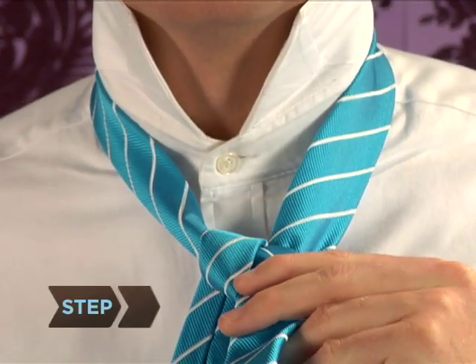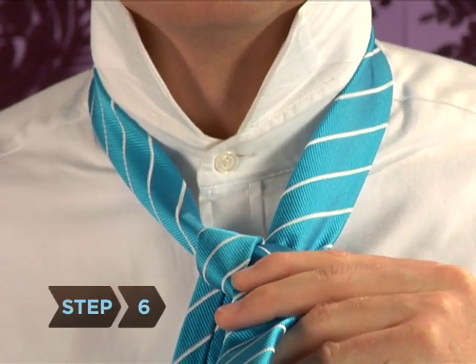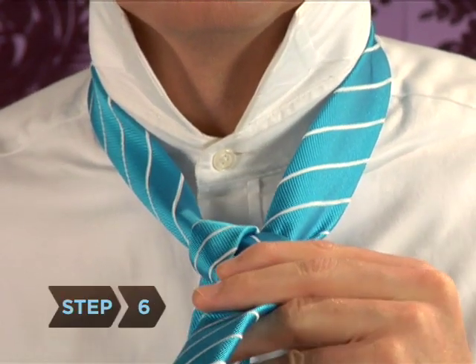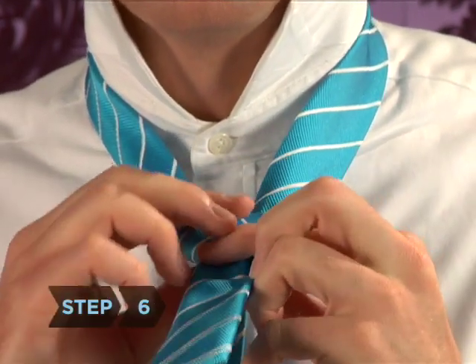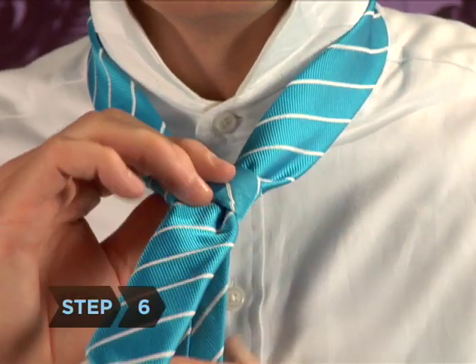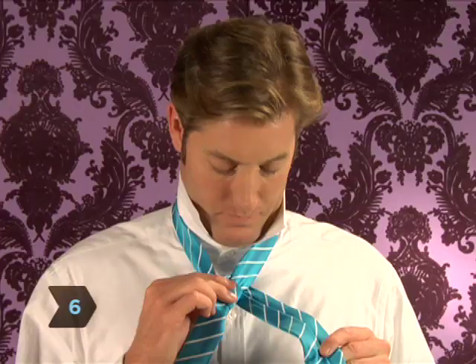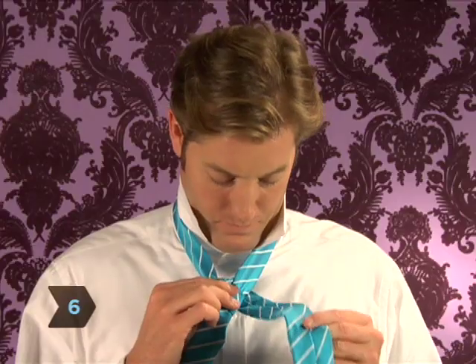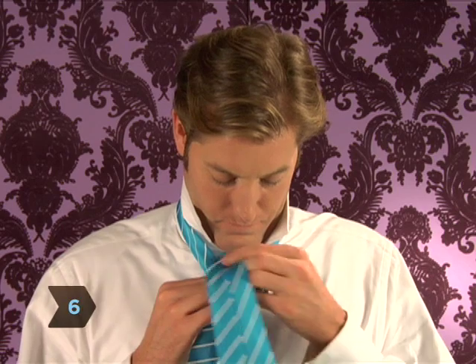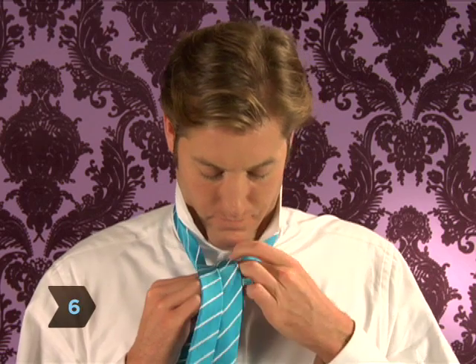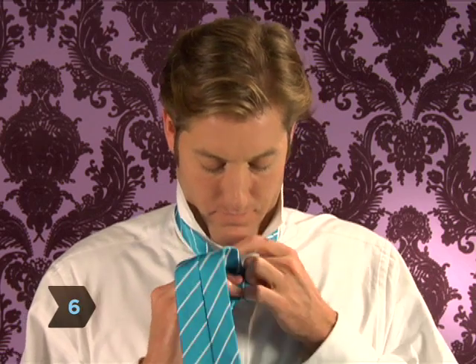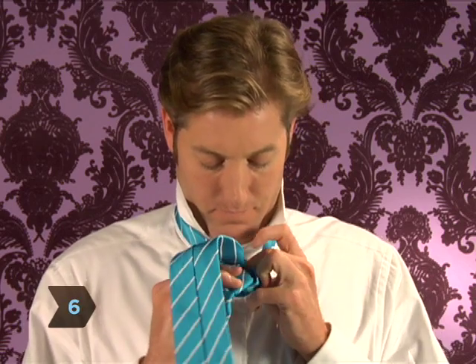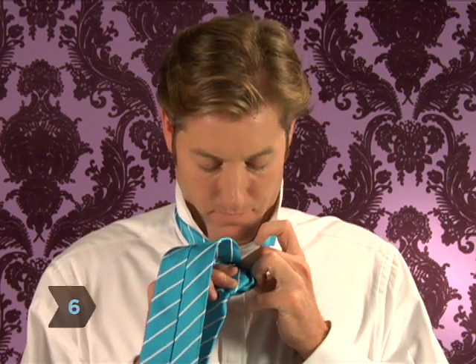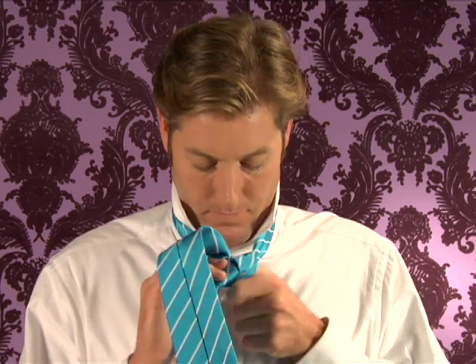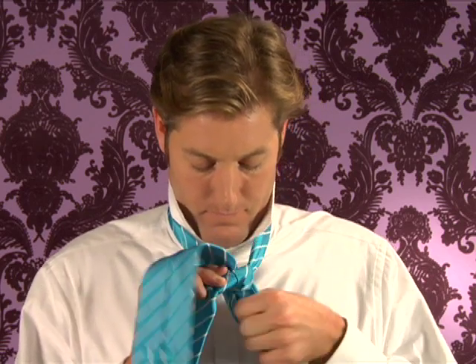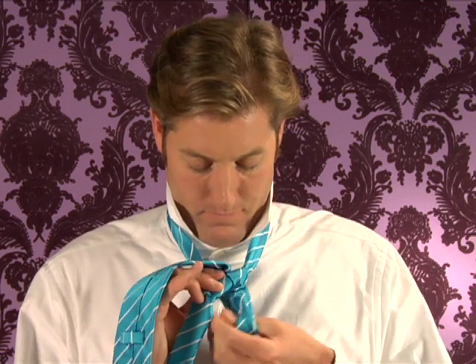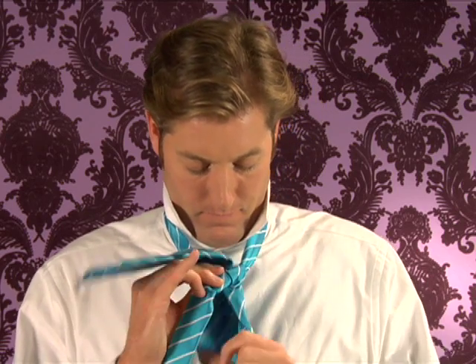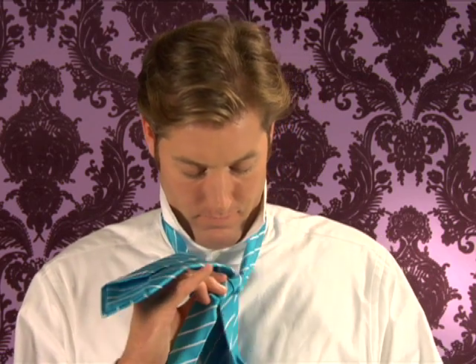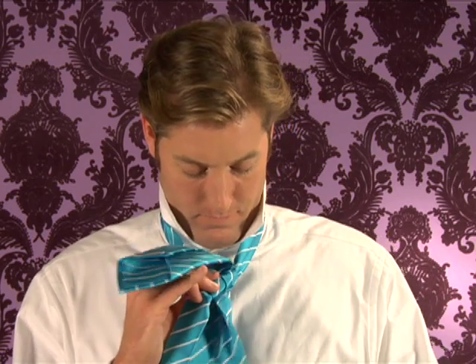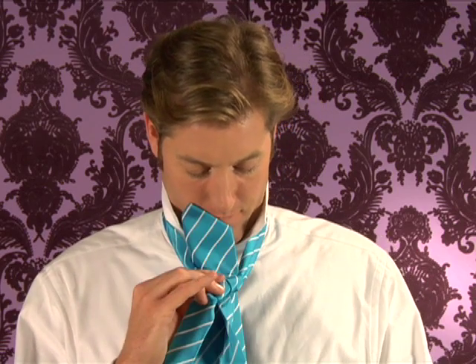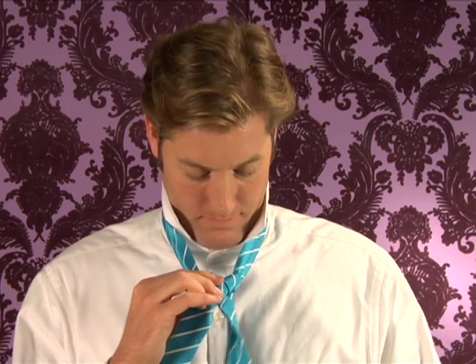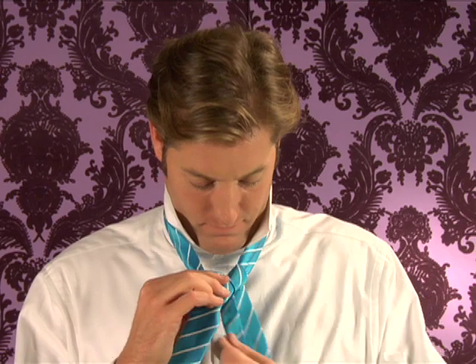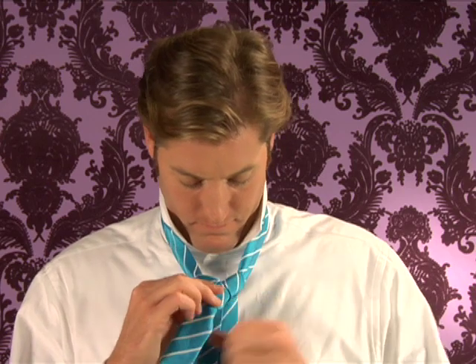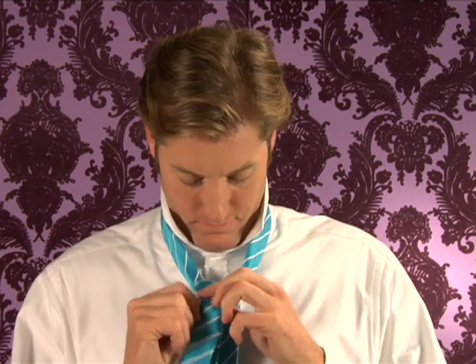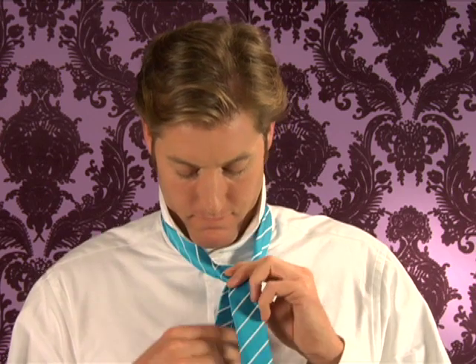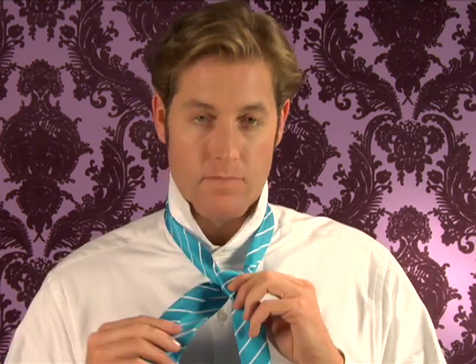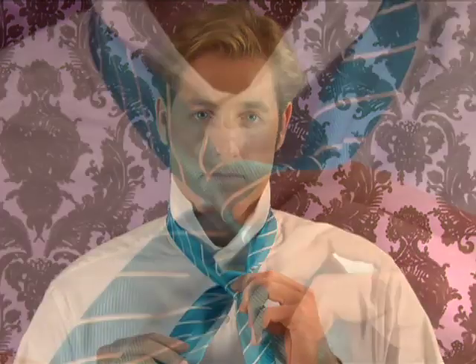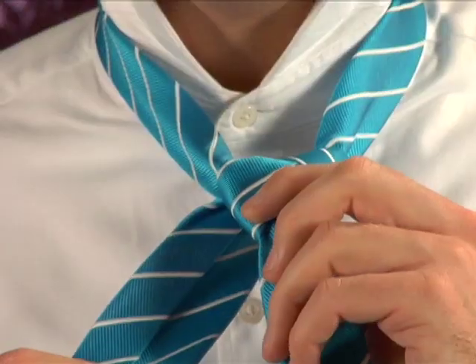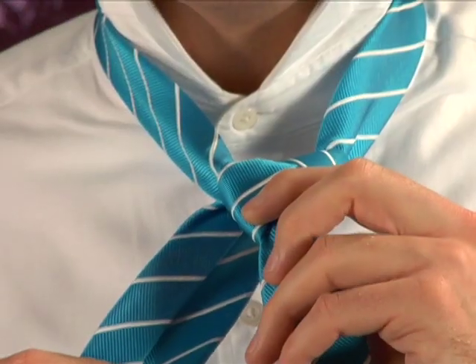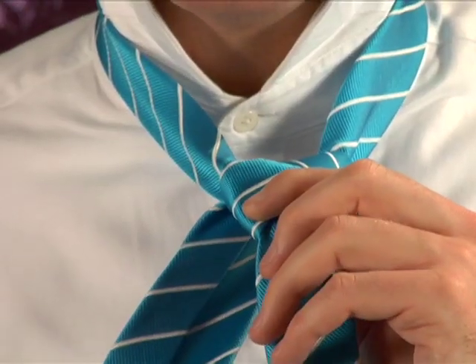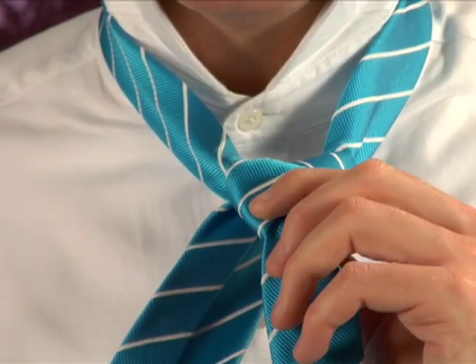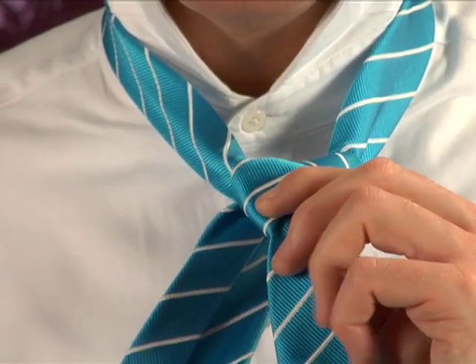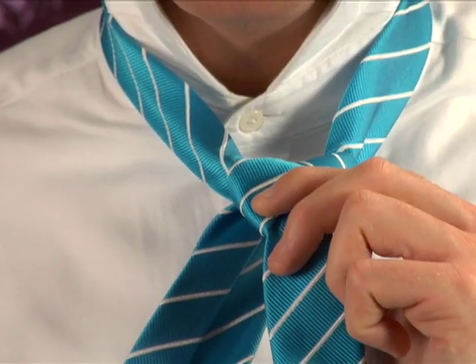Step 6: Take the wide end with your left hand and bring it to your left and then behind the knot, passing it off to your right hand. The seam of the wide end should now be facing out.